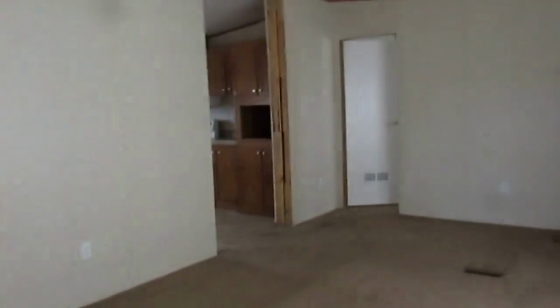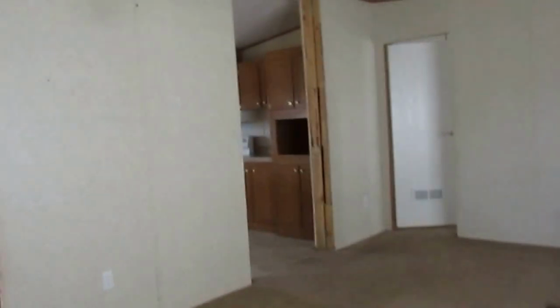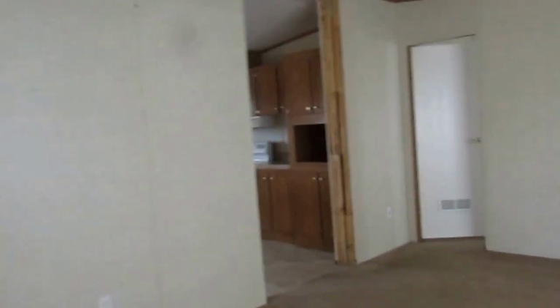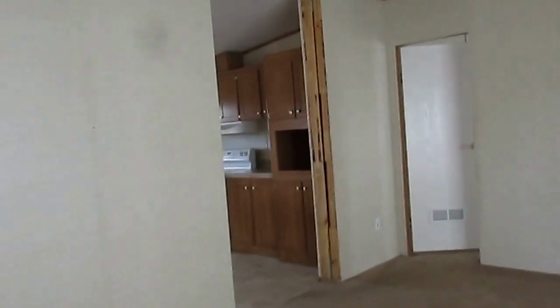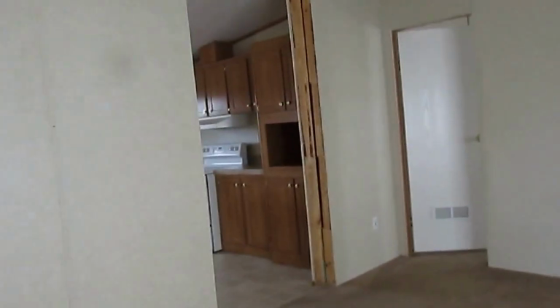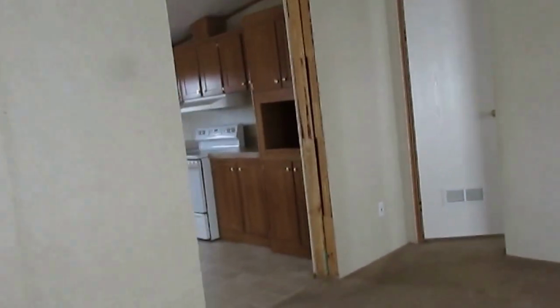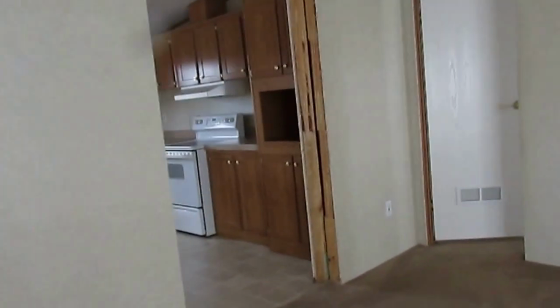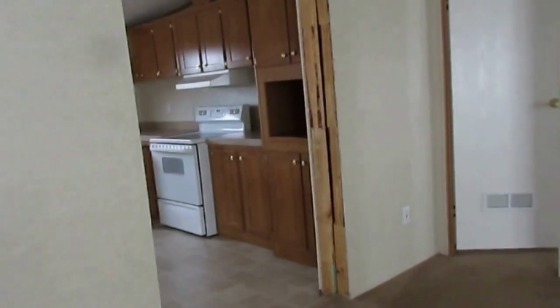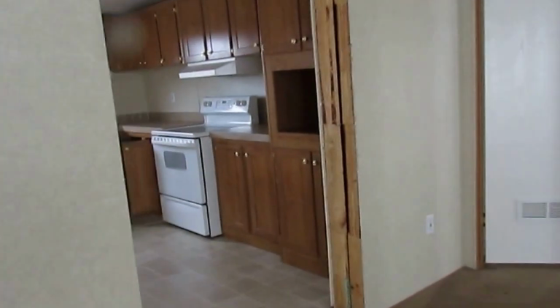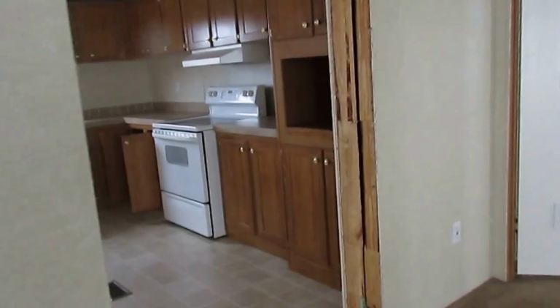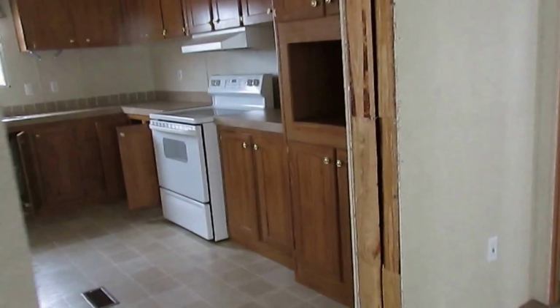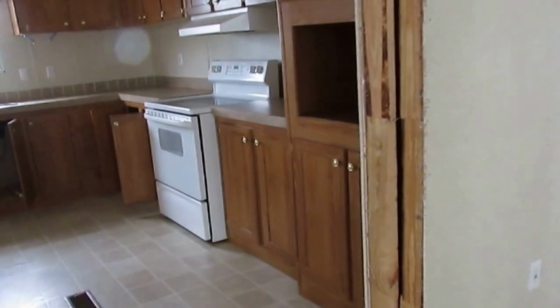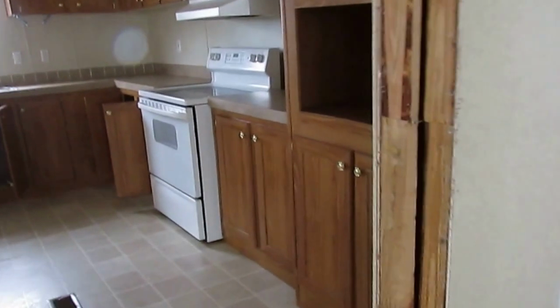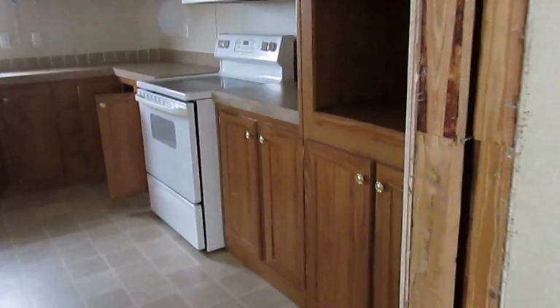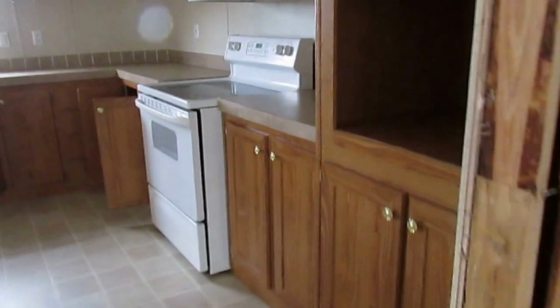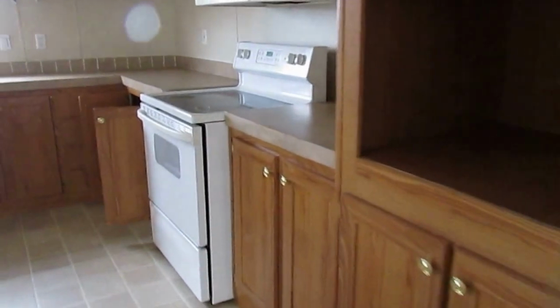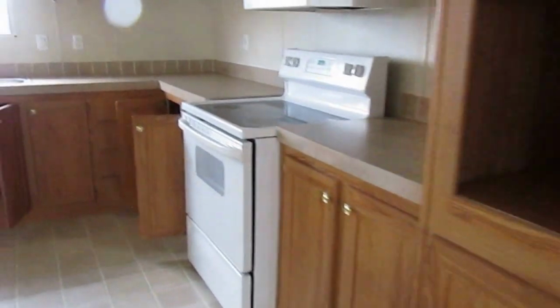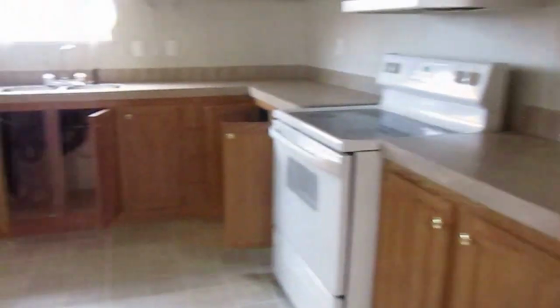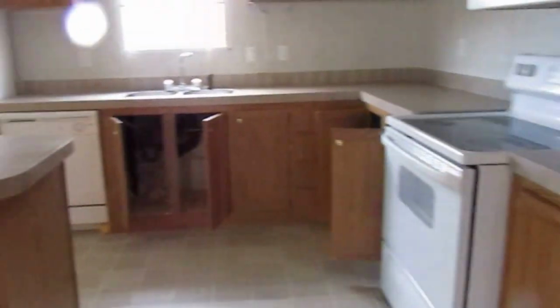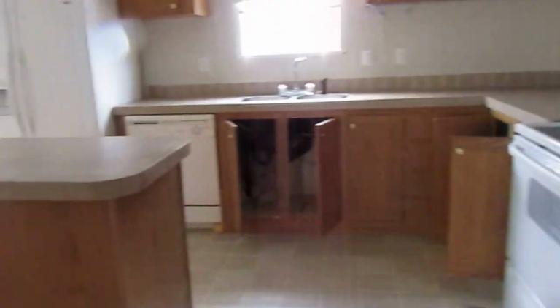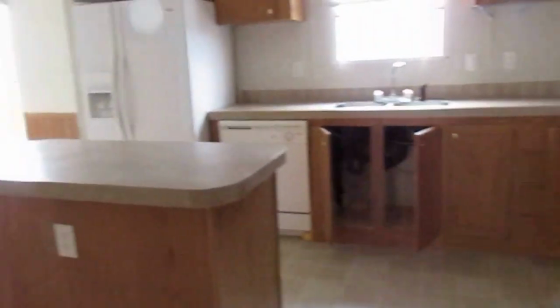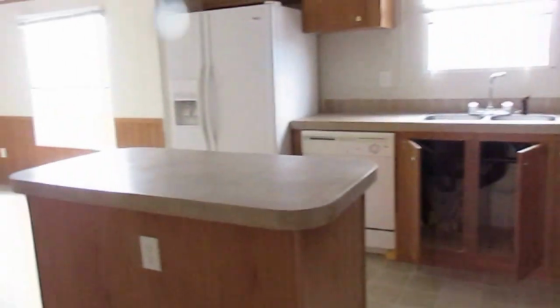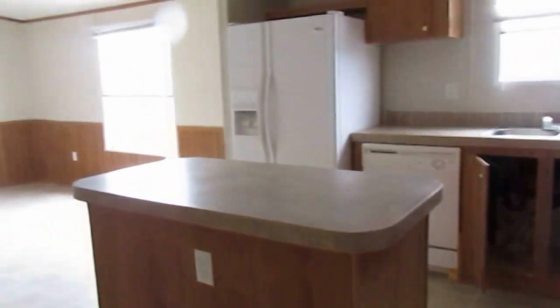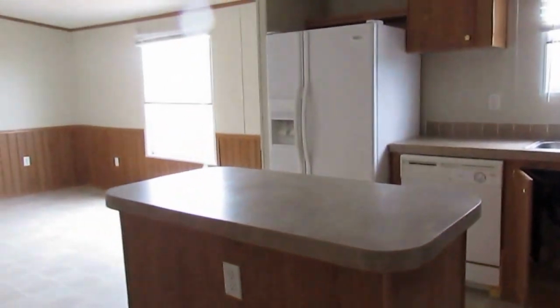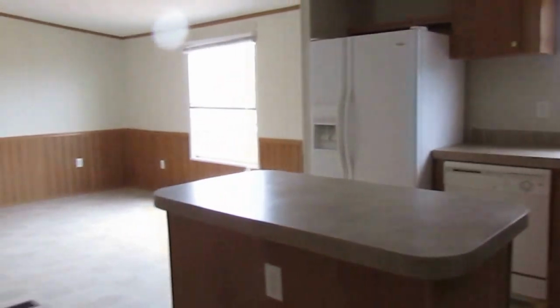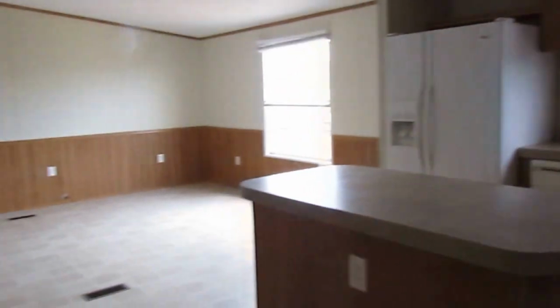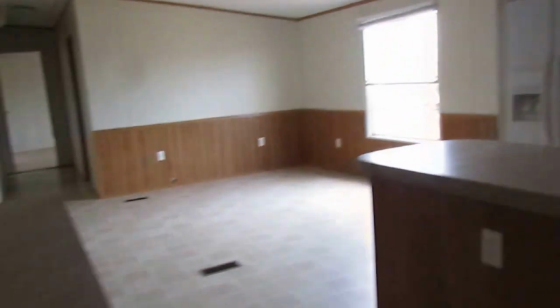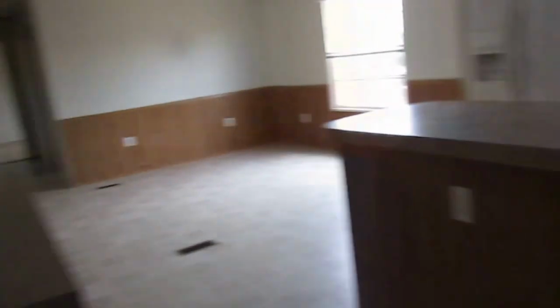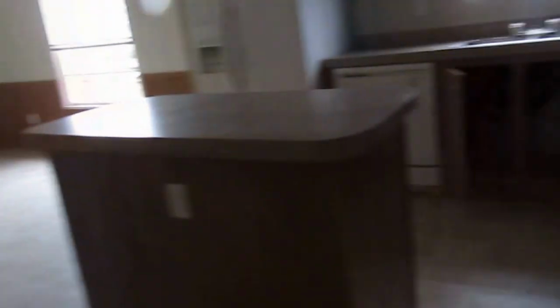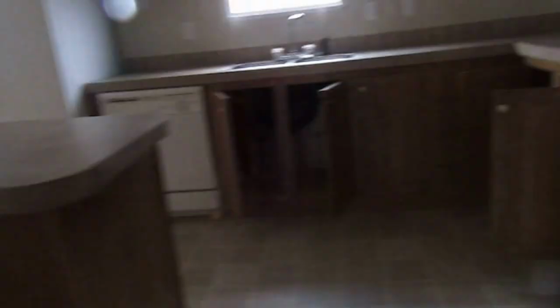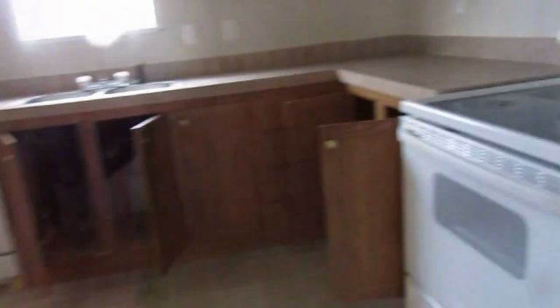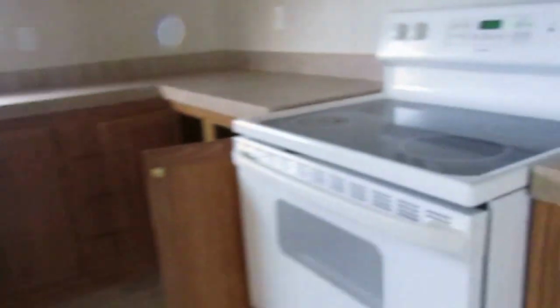This is a good home, it was well taken care of, it's got a nice kitchen on it. You've got all your appliances.